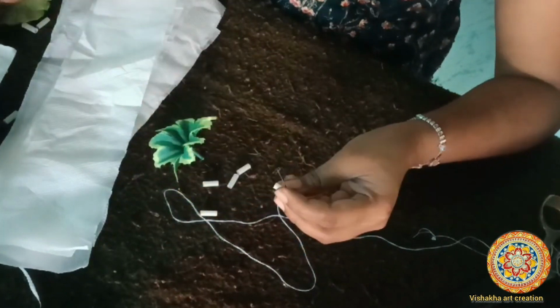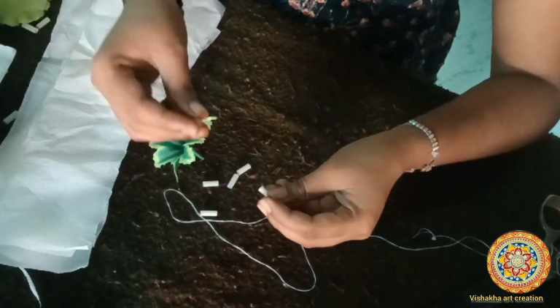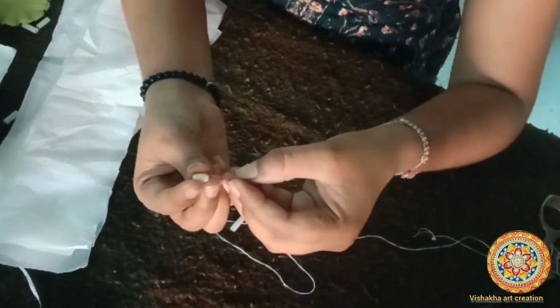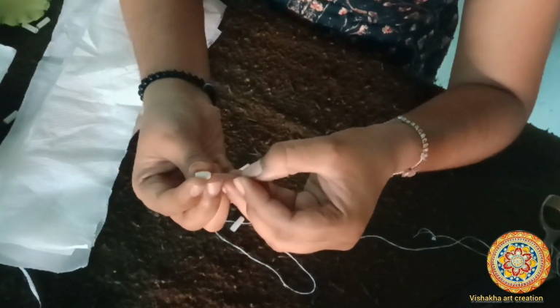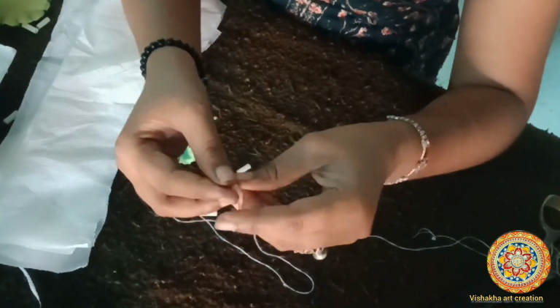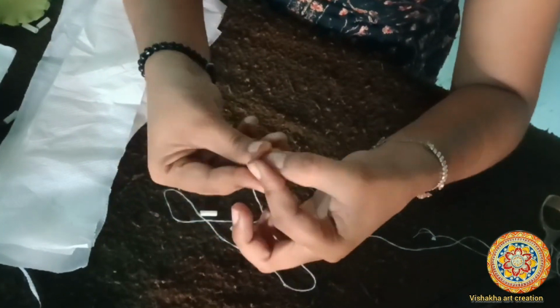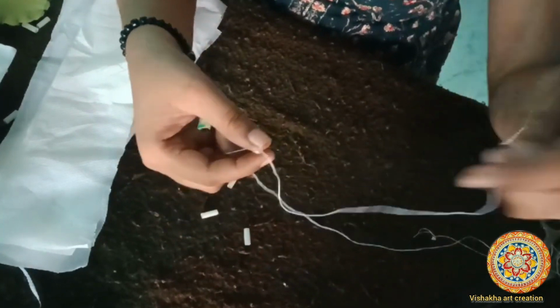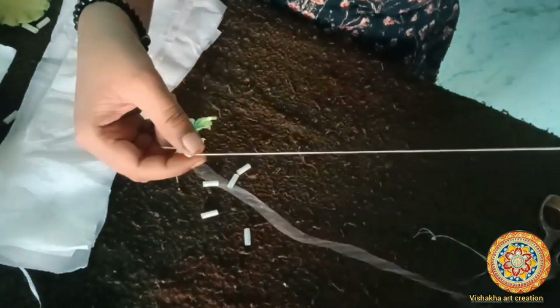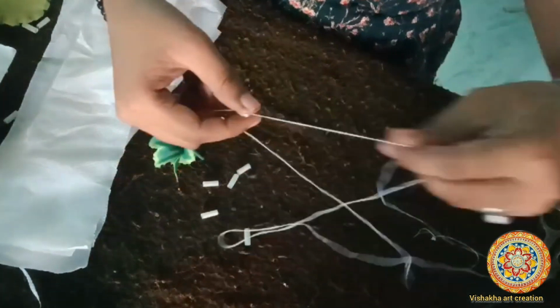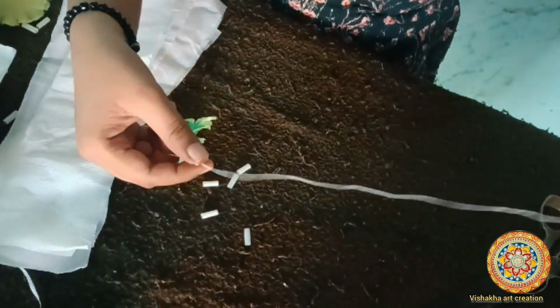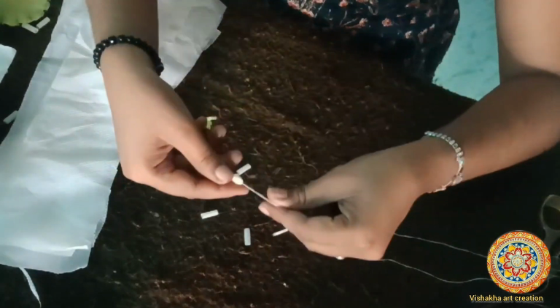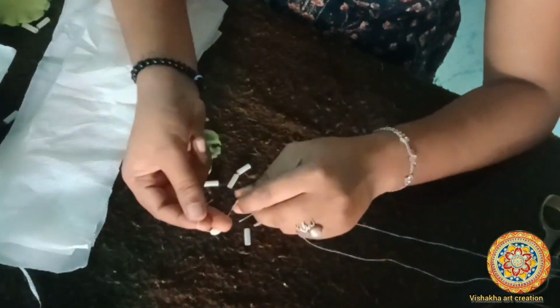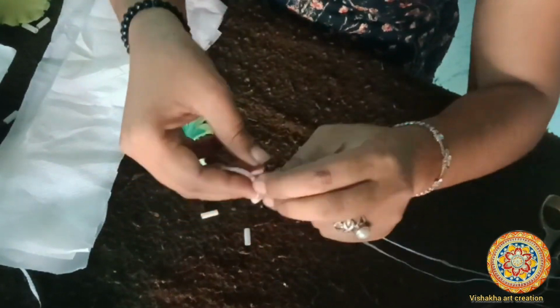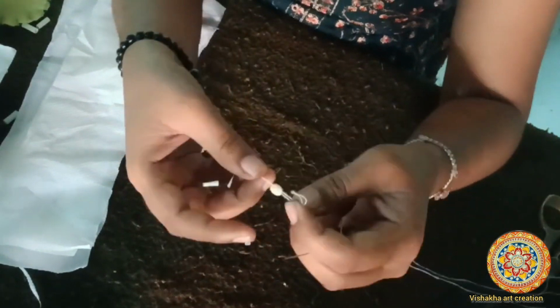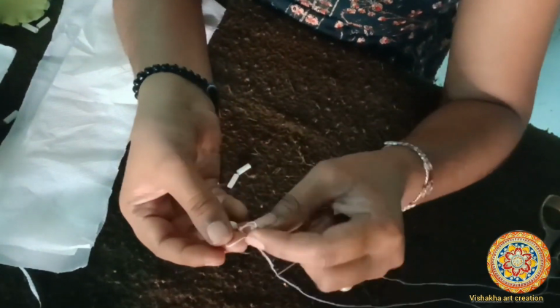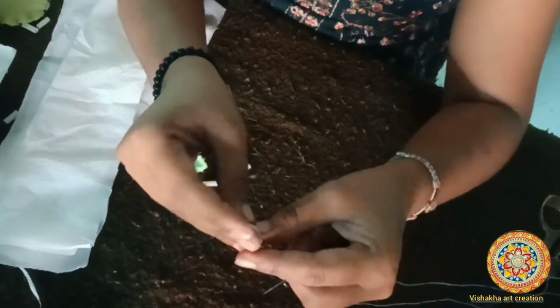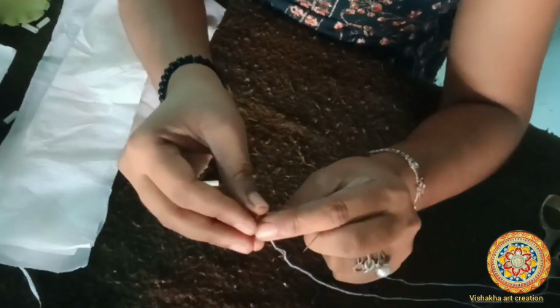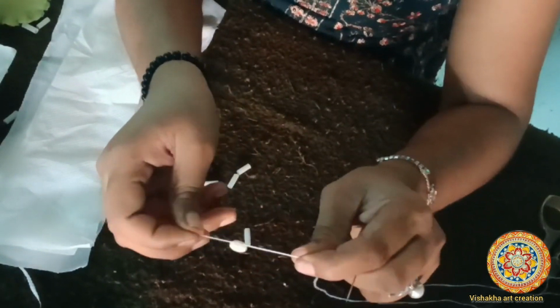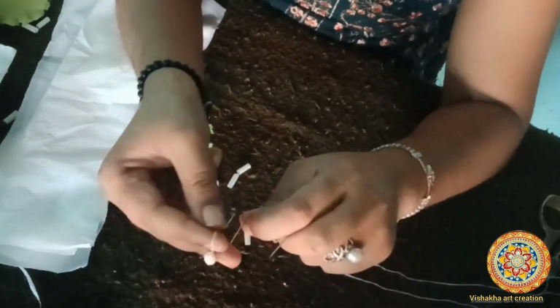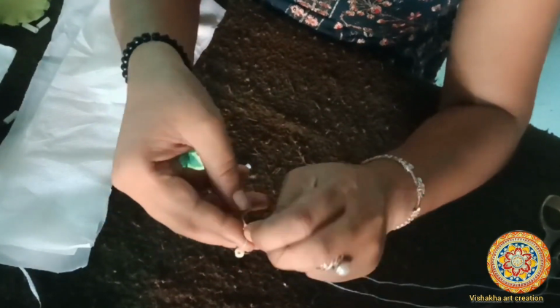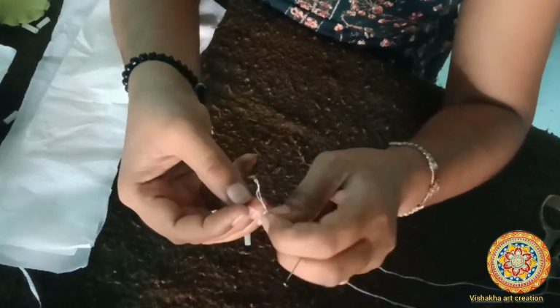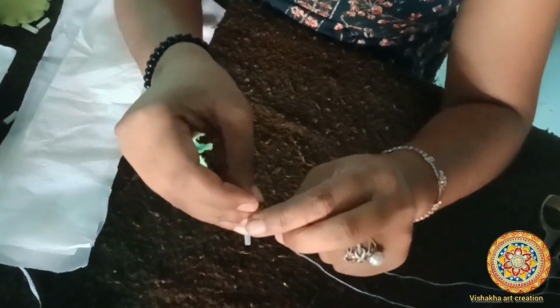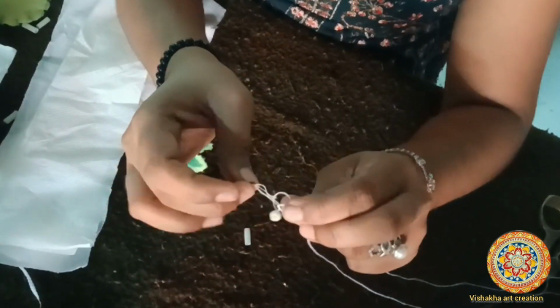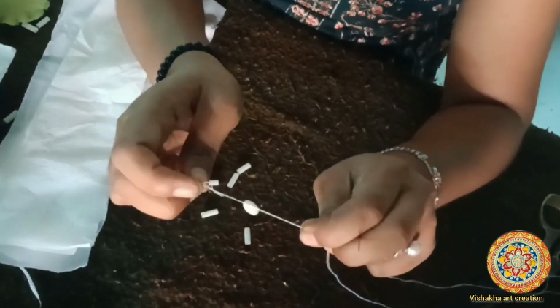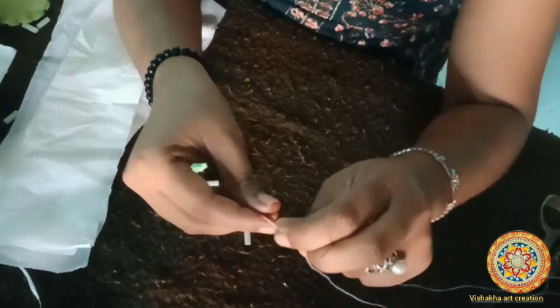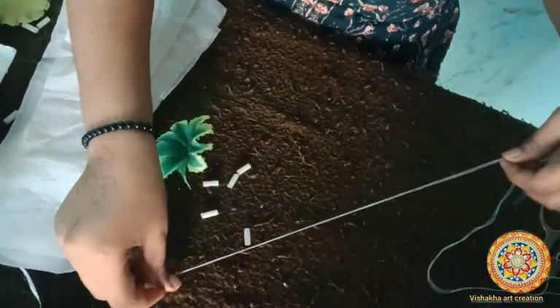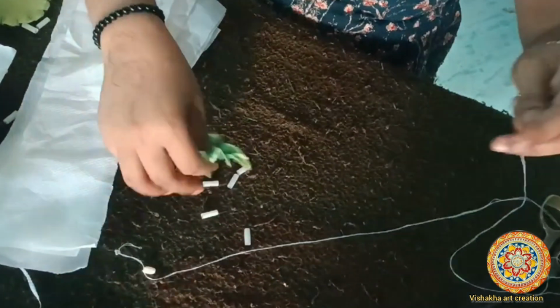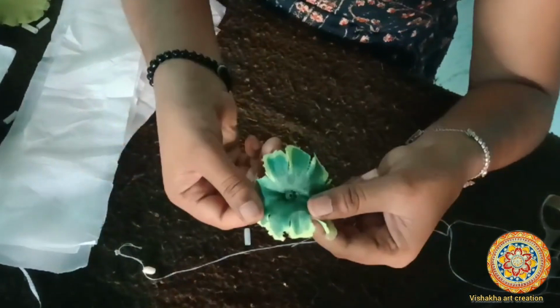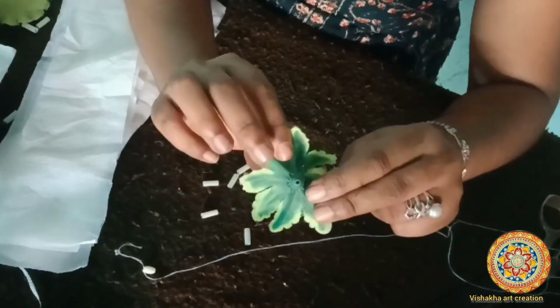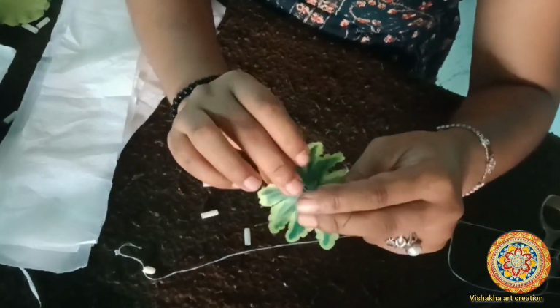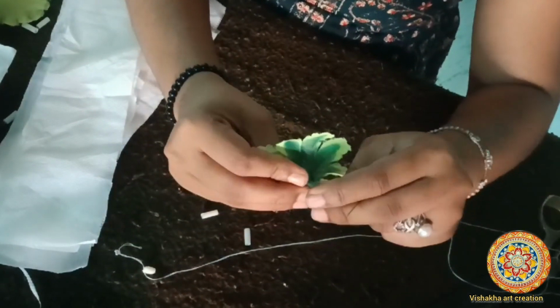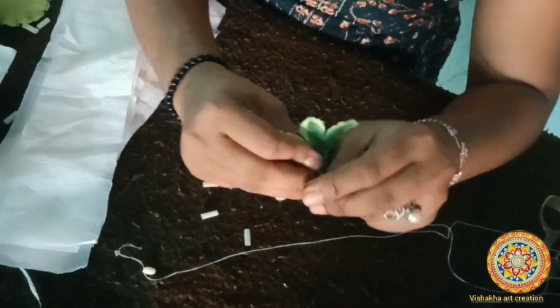So first we will use a motif. Then we will put a motif from the motif, and then we will put a motif on it. You can see it — we will use it along with the leaf.